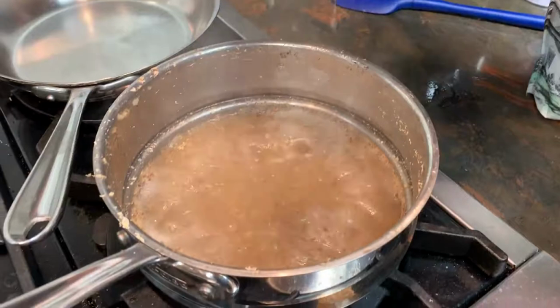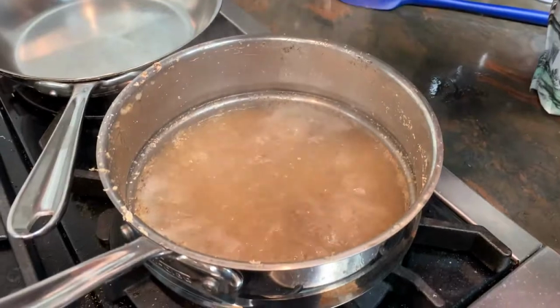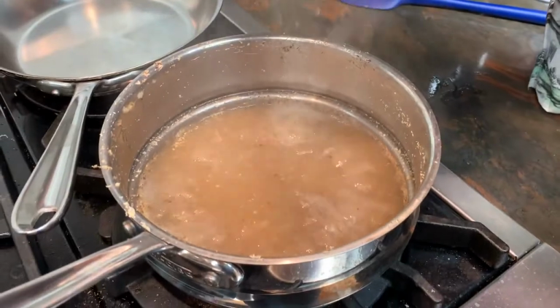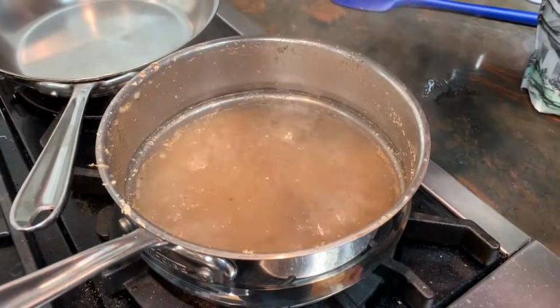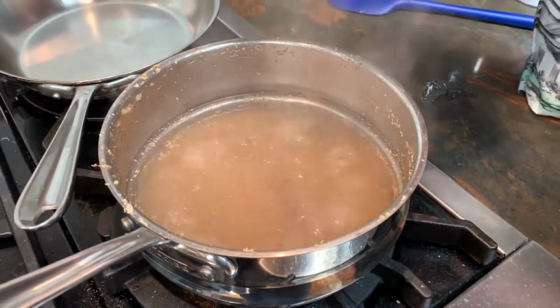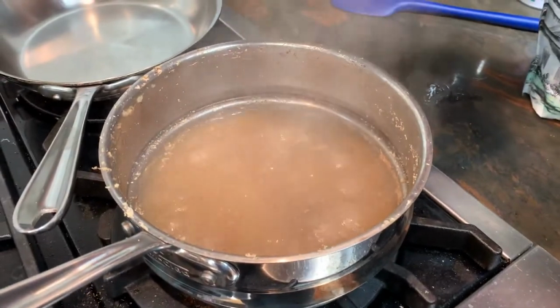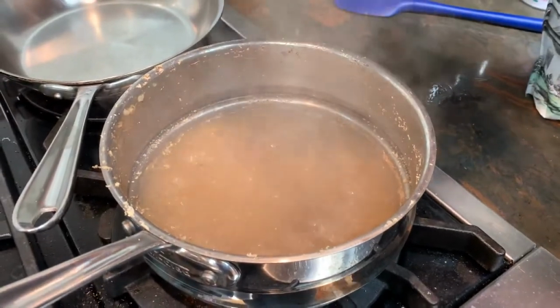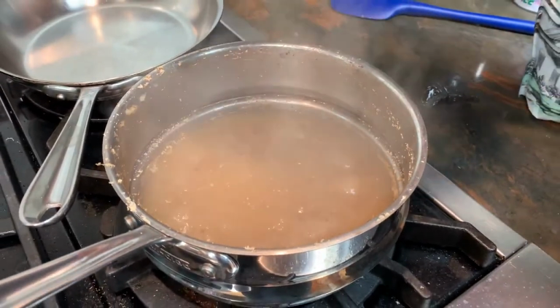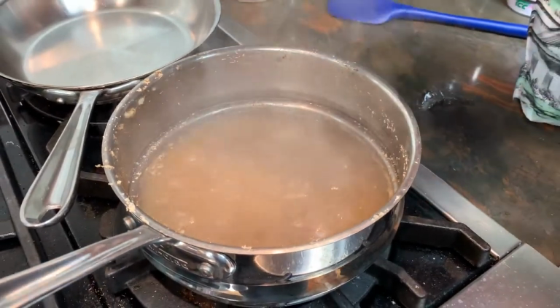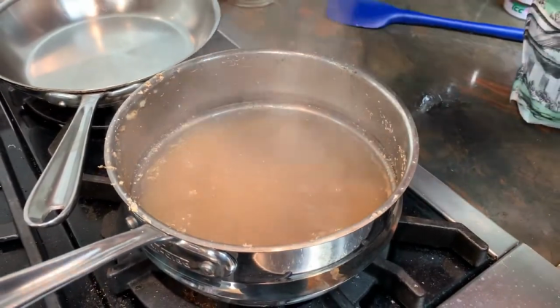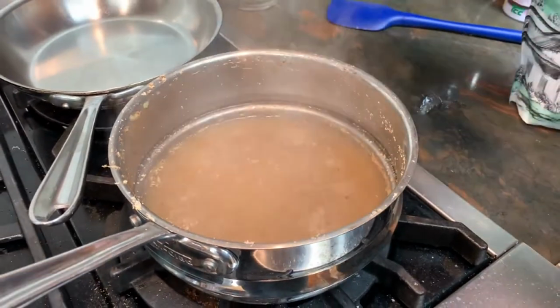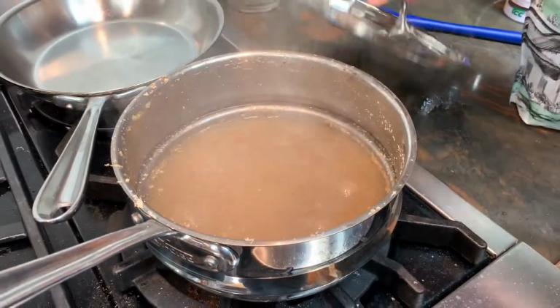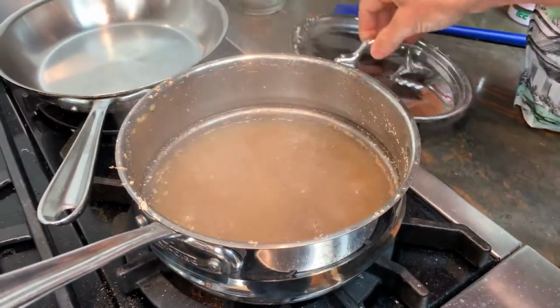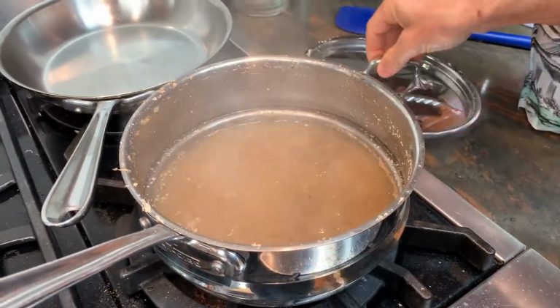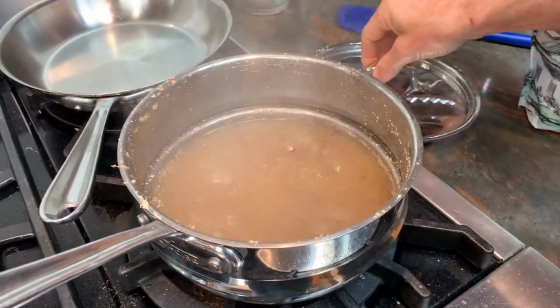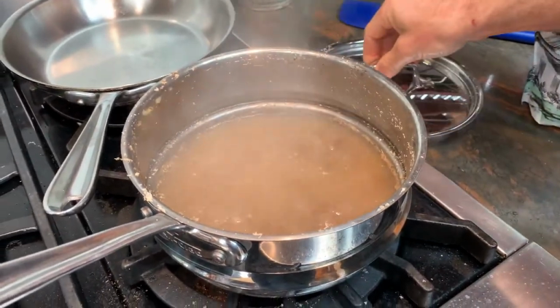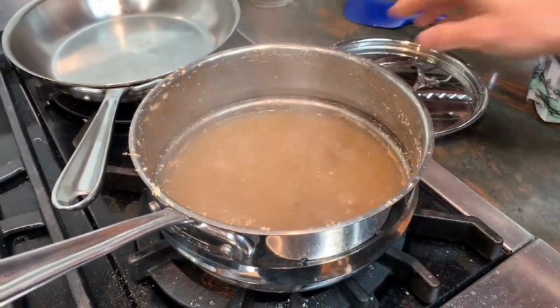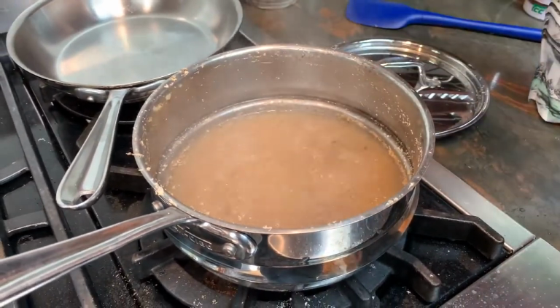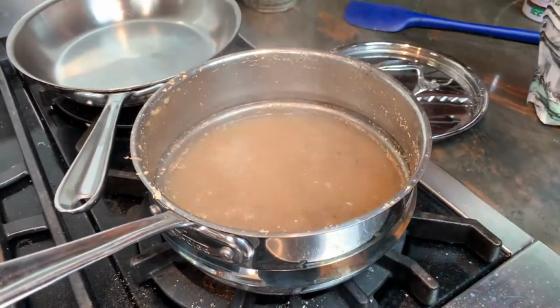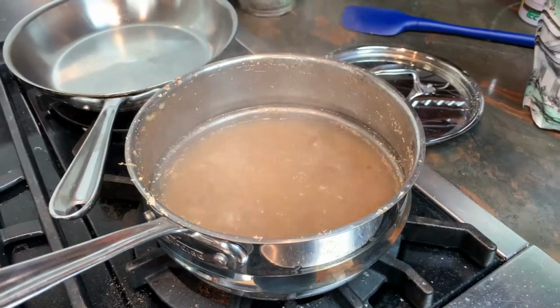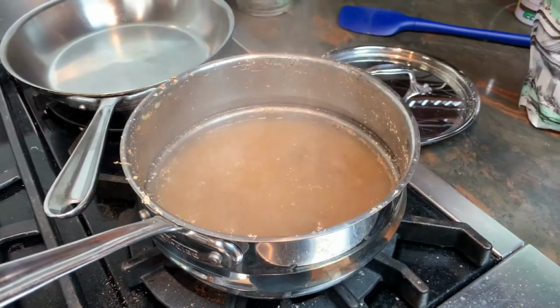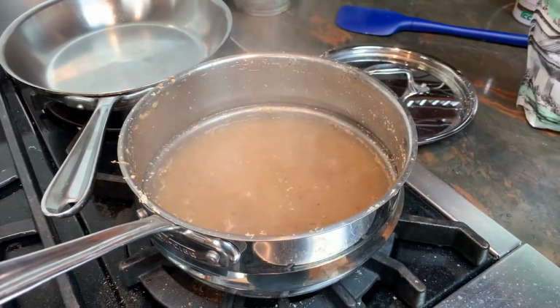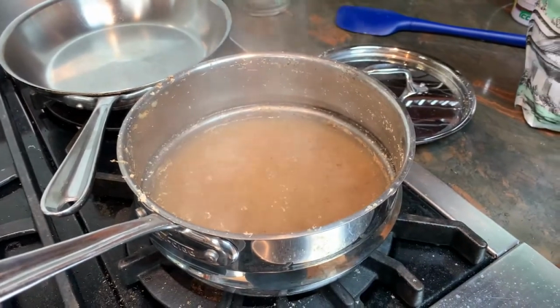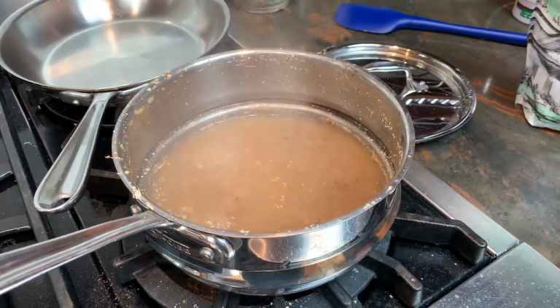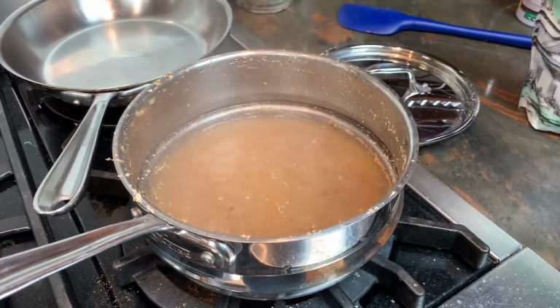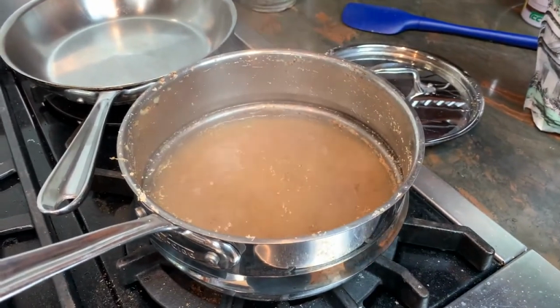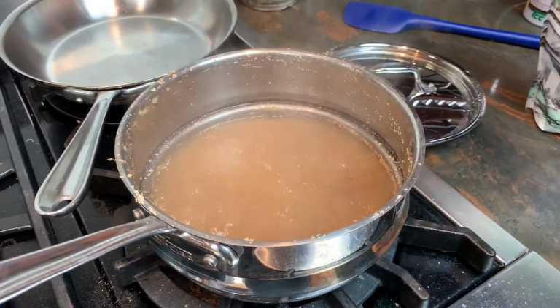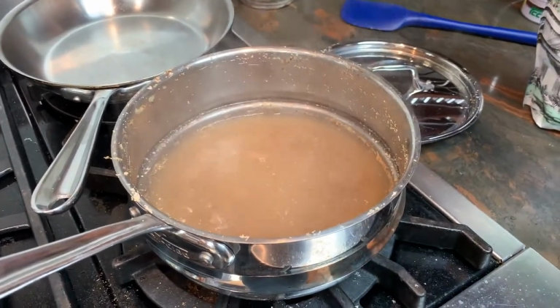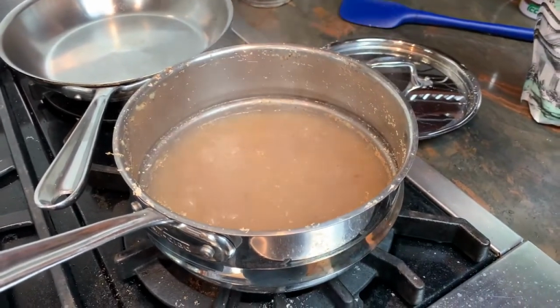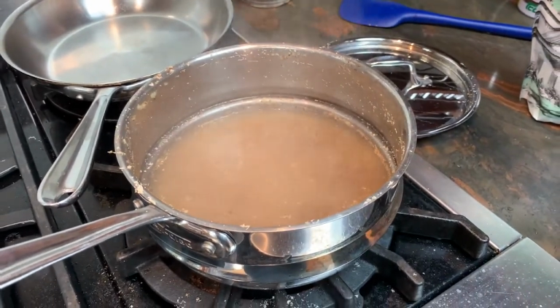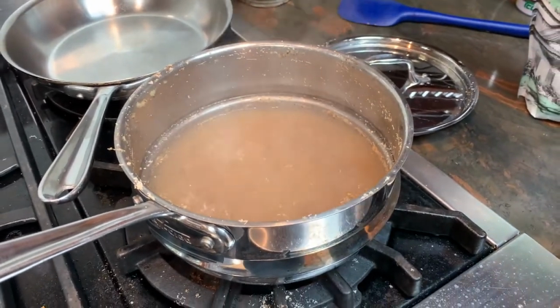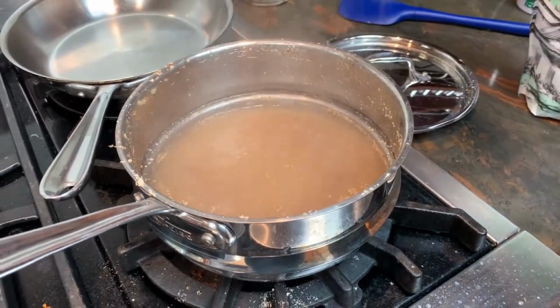The spices have been simmering for about five minutes, which is enough time to get some flavor out. Now I'm going to add the tea.